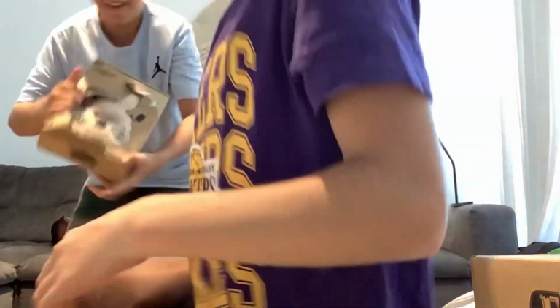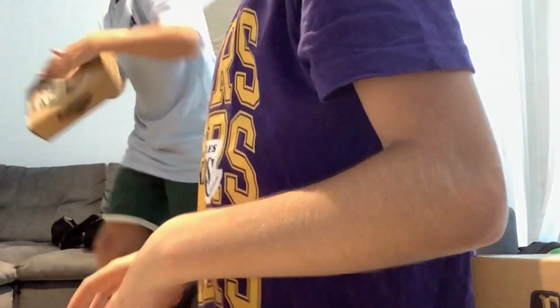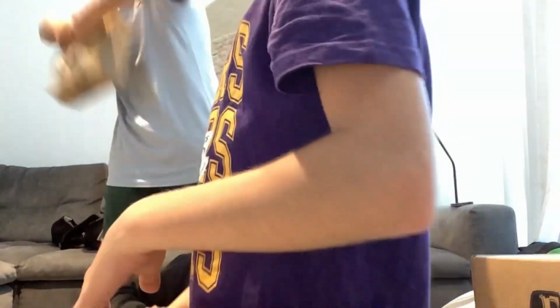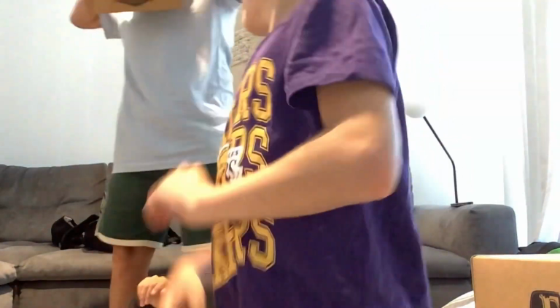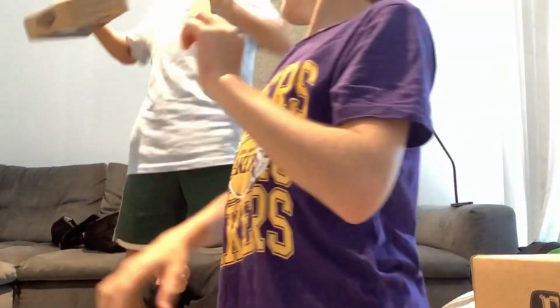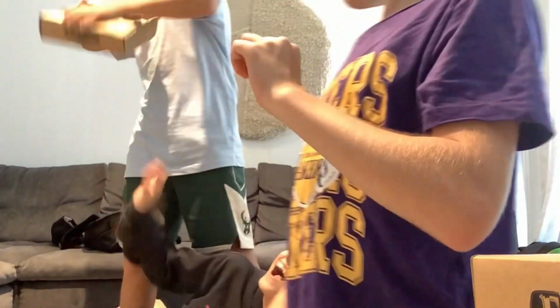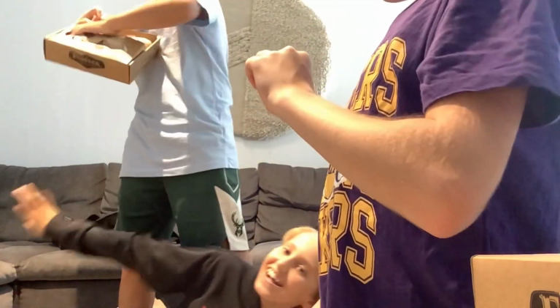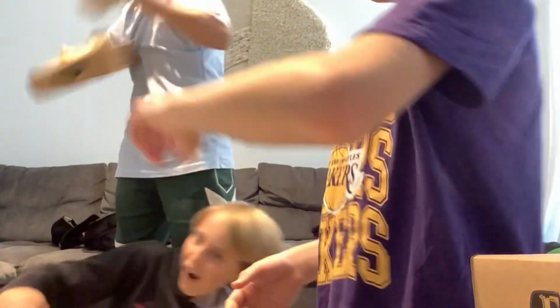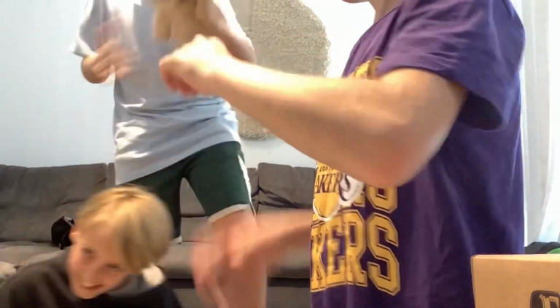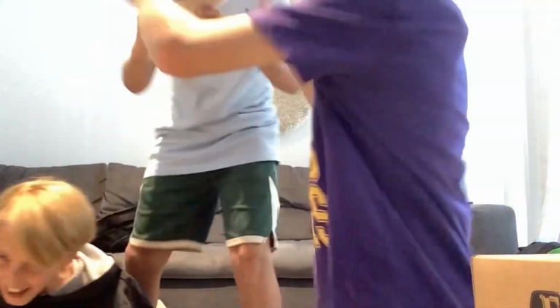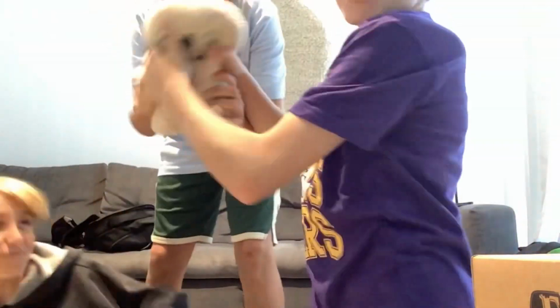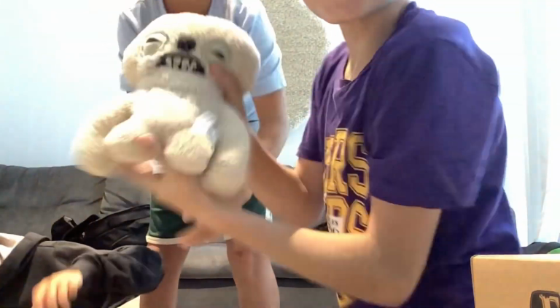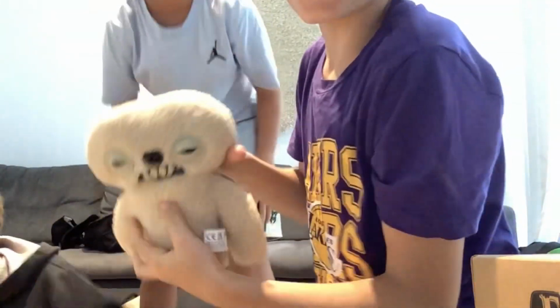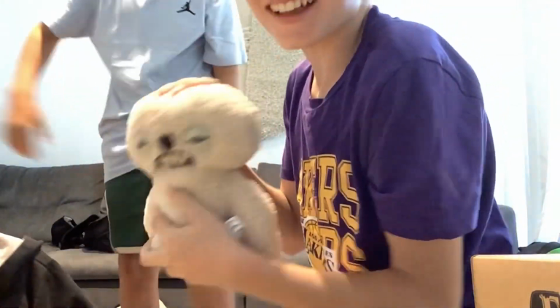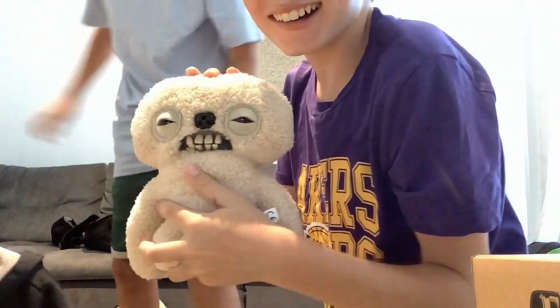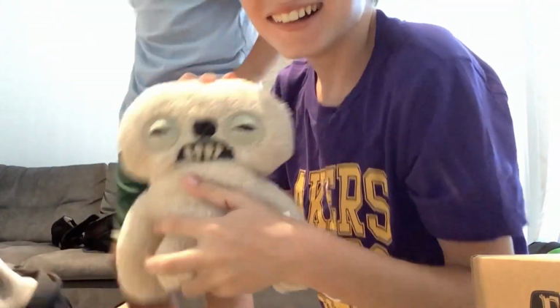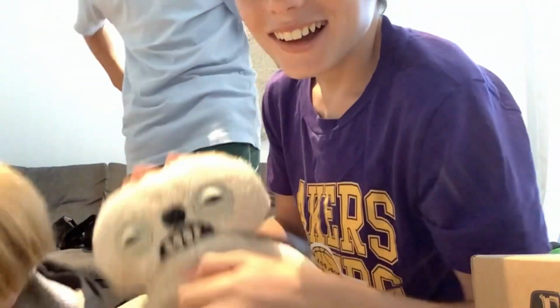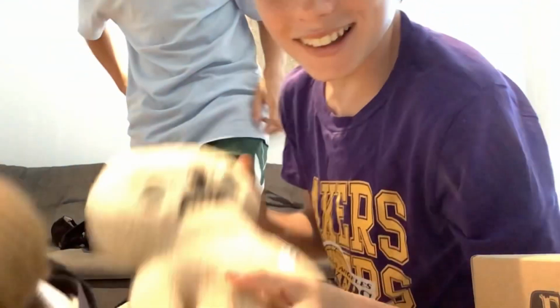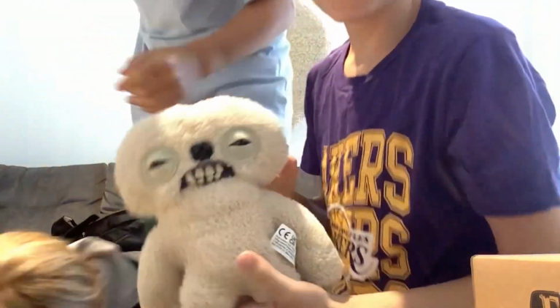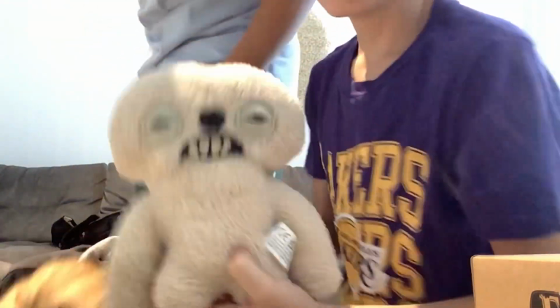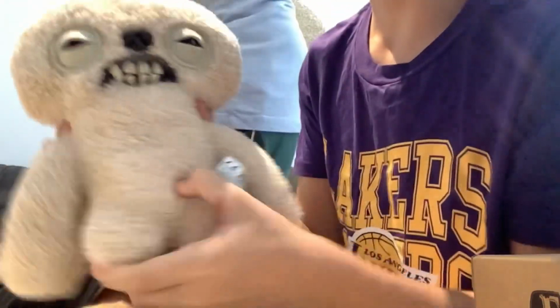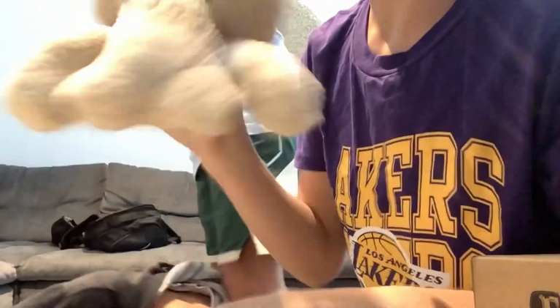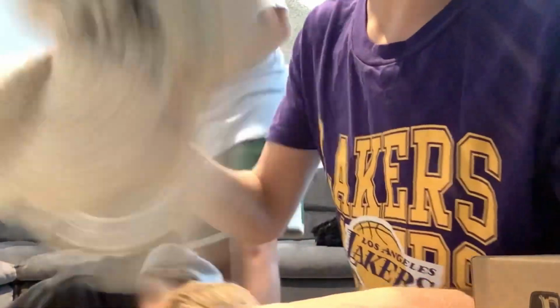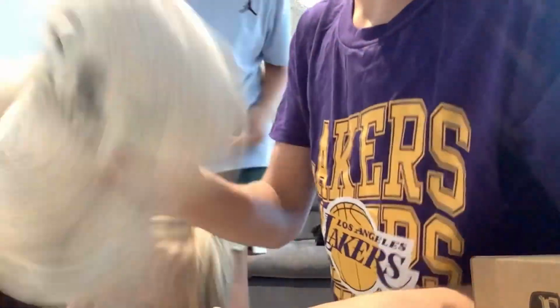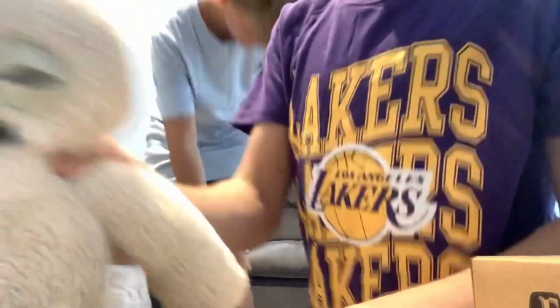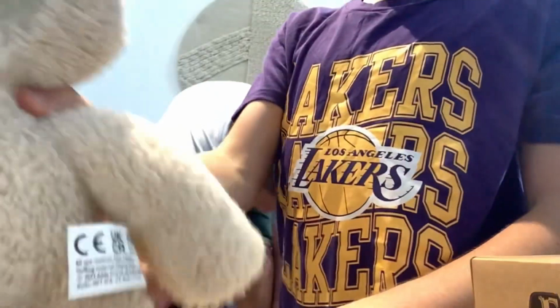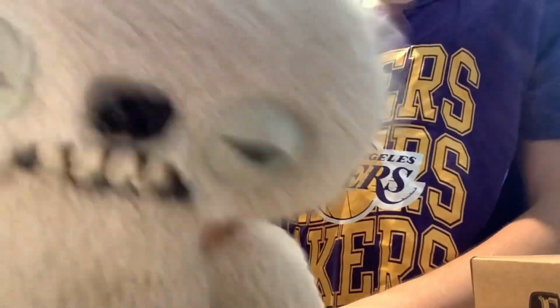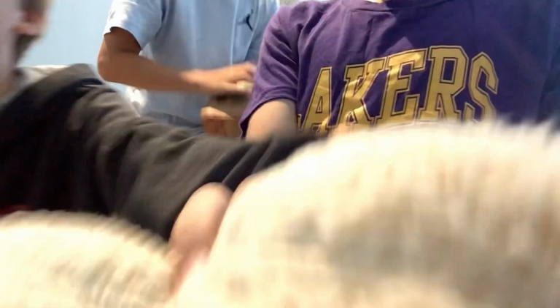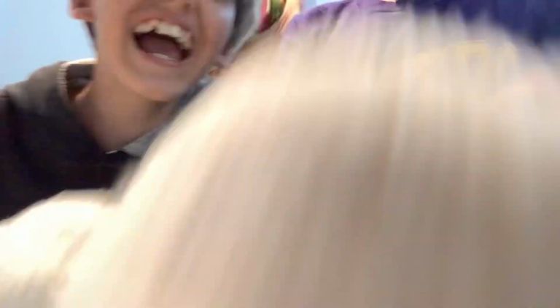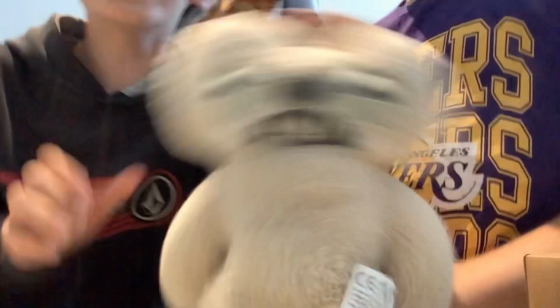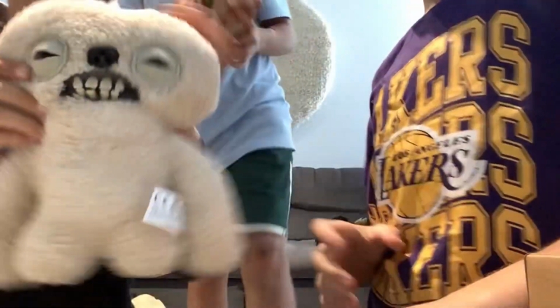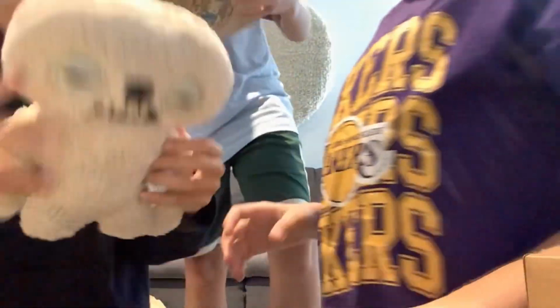This is the Fuggler. He looks like a Yeti. He's very weird. He also farts. Give me the box.